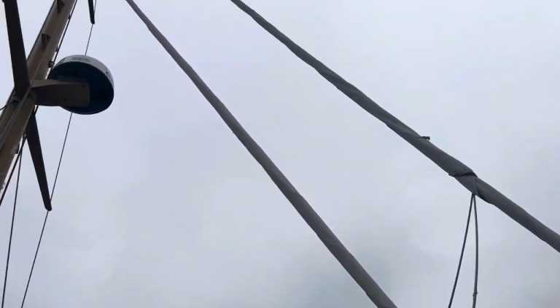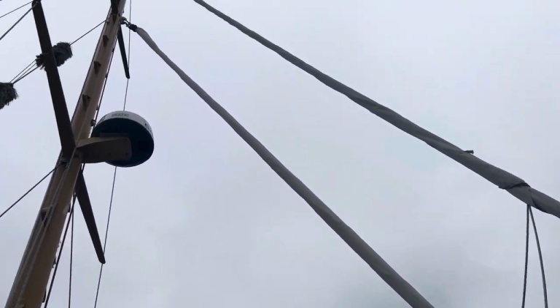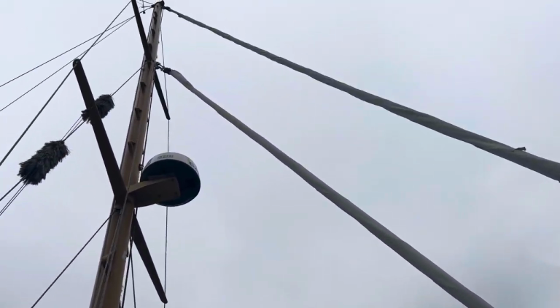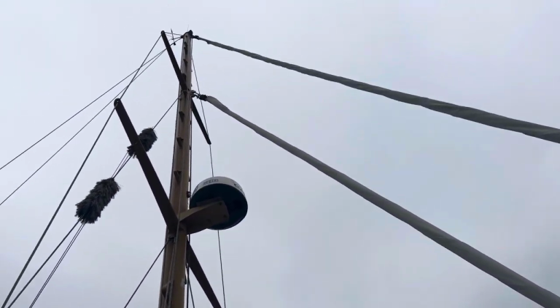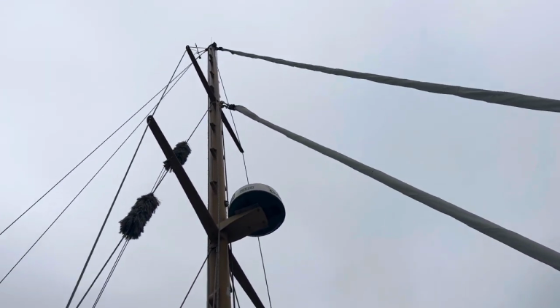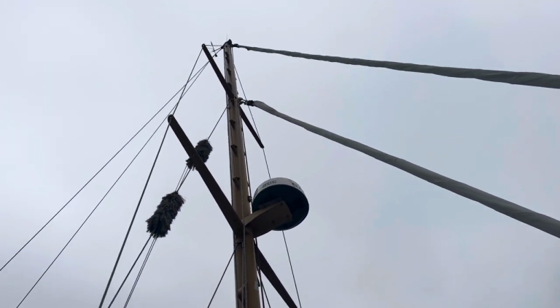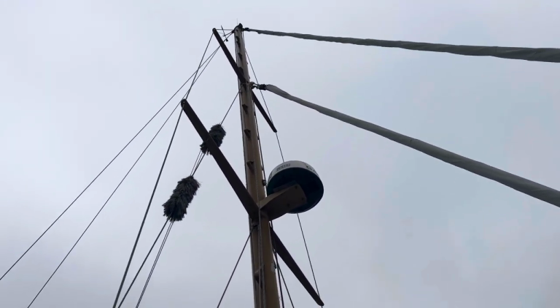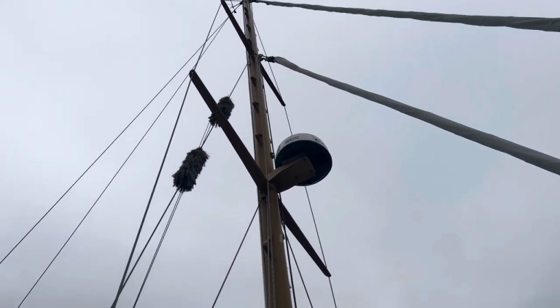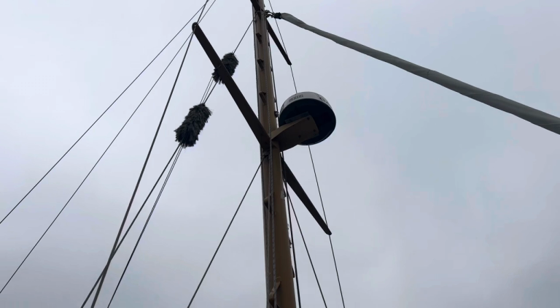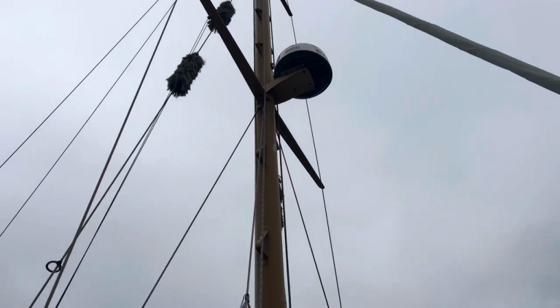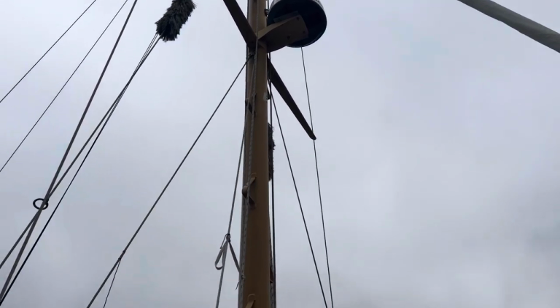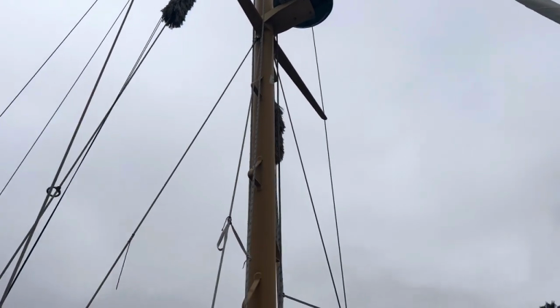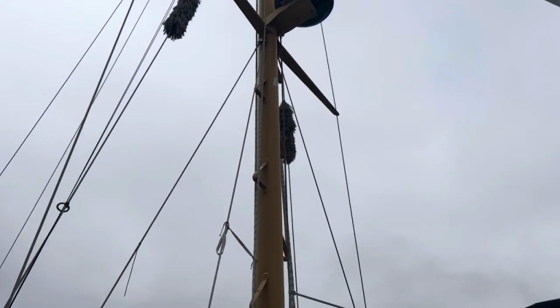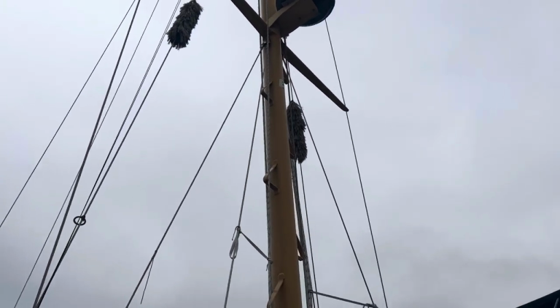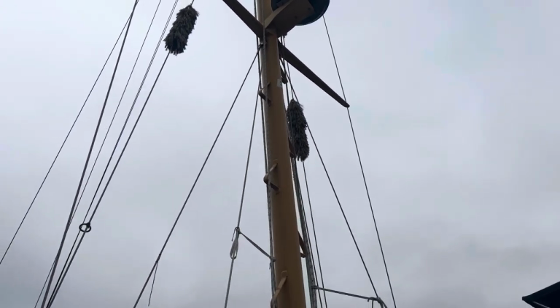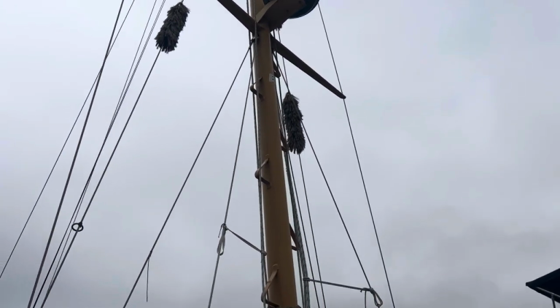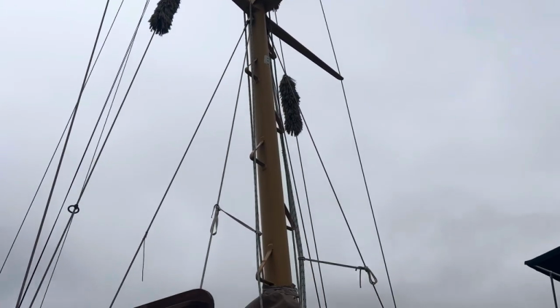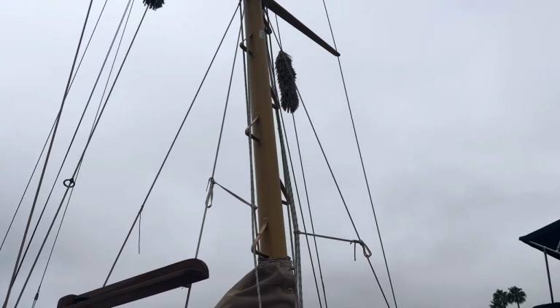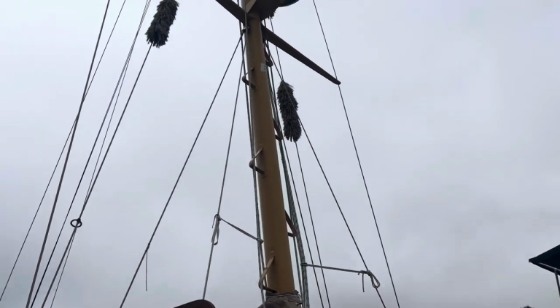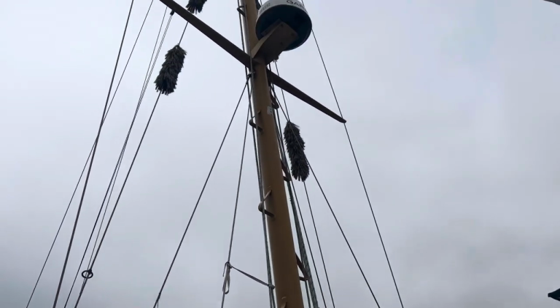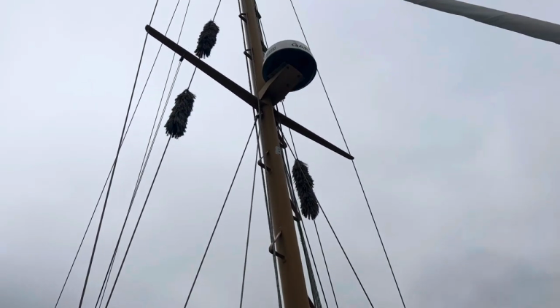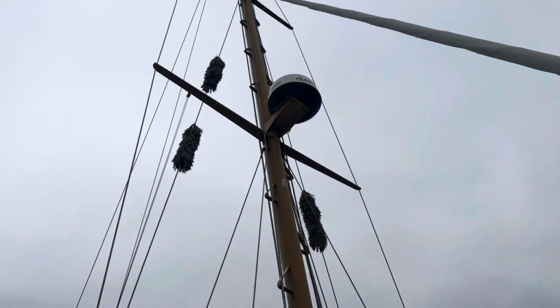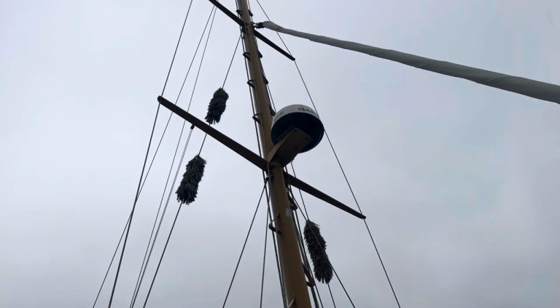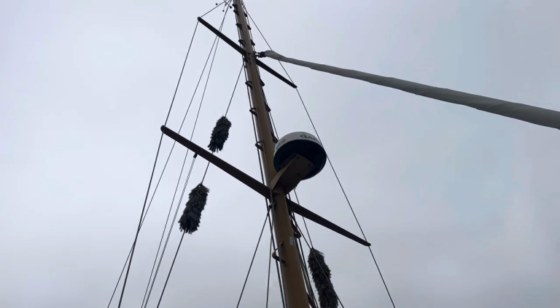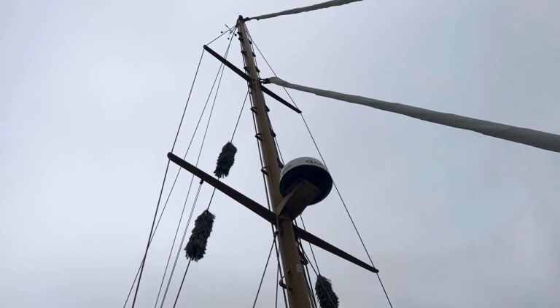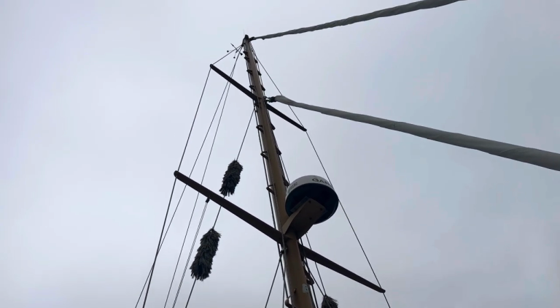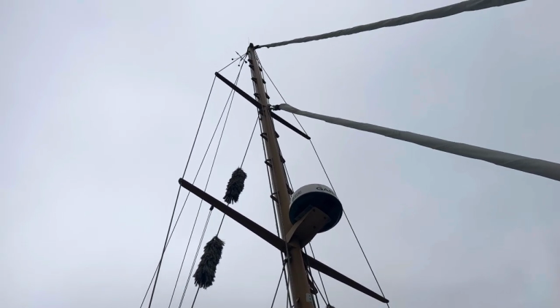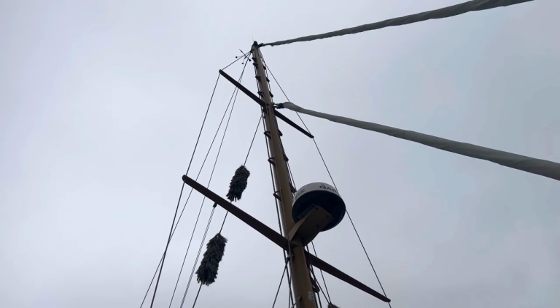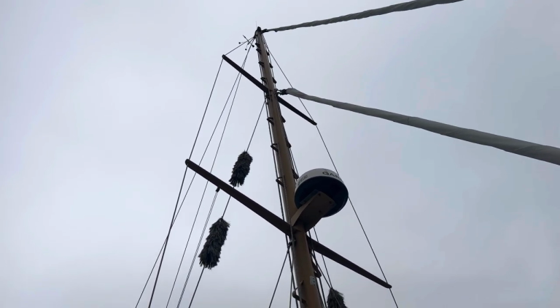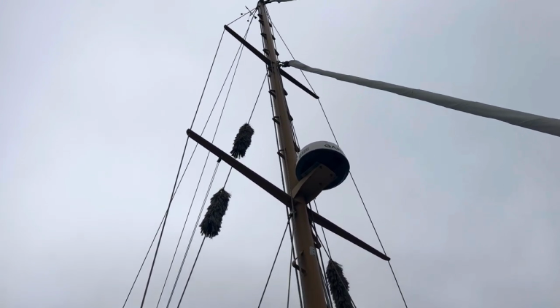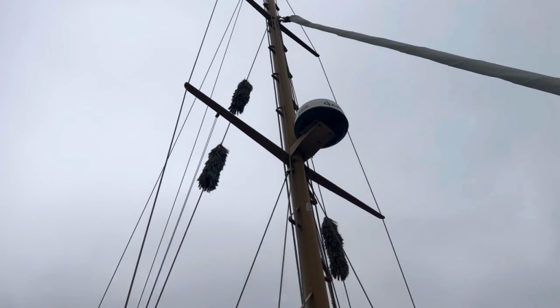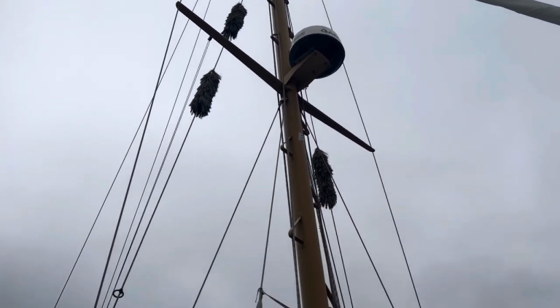Take a look up the rig here — double spreader mast. You've got radar. Hopefully in the lighting you can tell, but you have a ladder going all the way up the mast there. So you can clip yourself in for safety, and it's really easy to climb up this rig and take care of any maintenance you need up top.